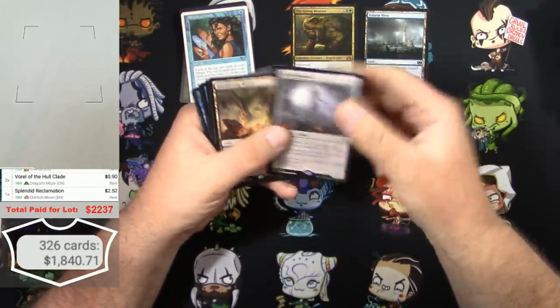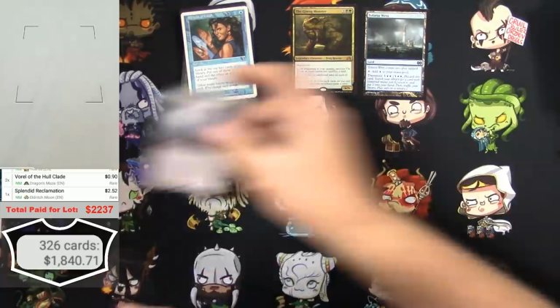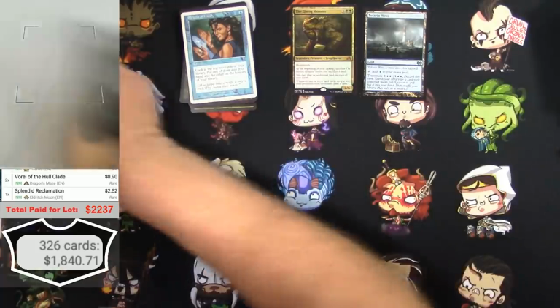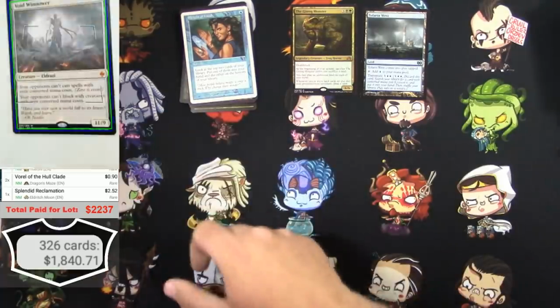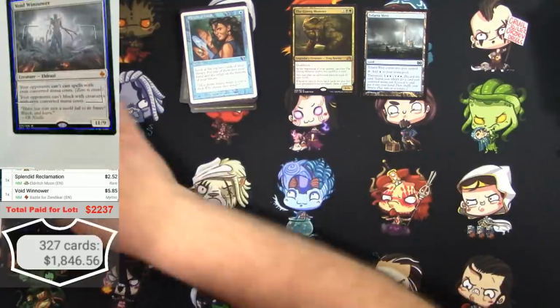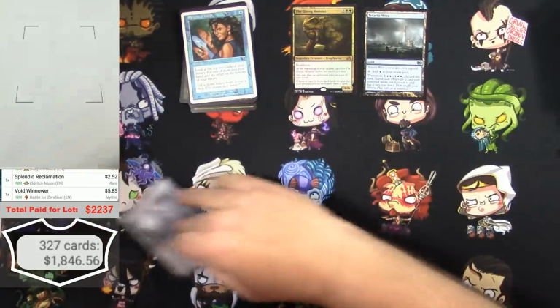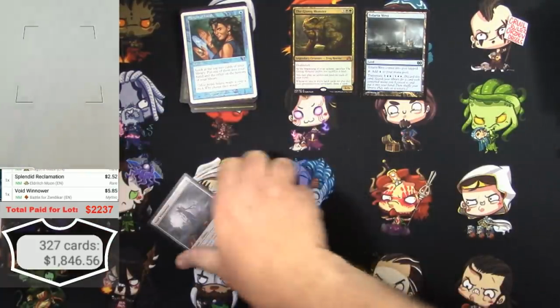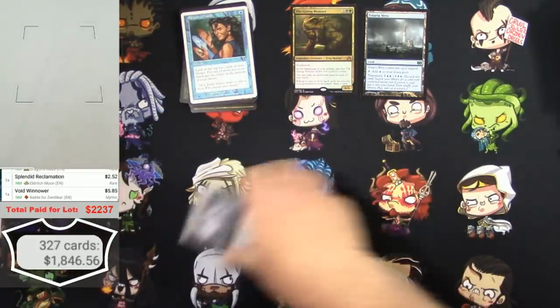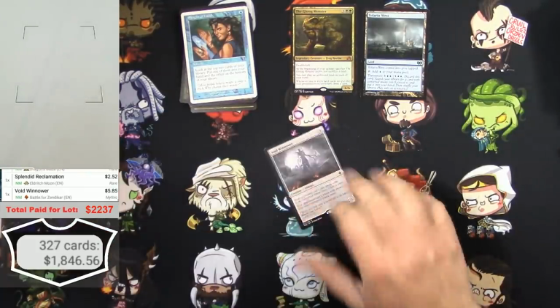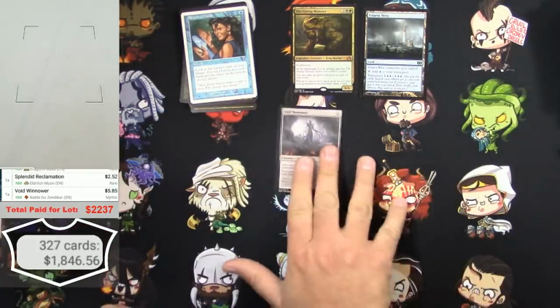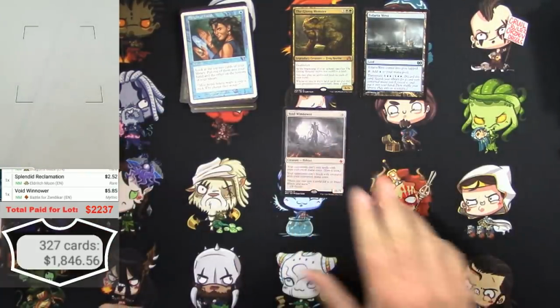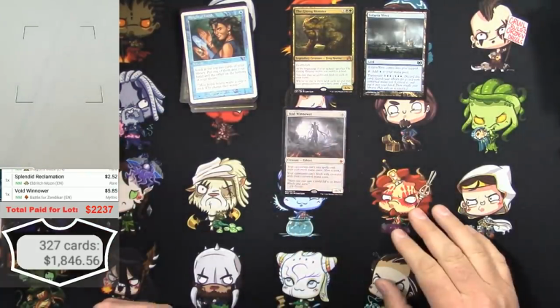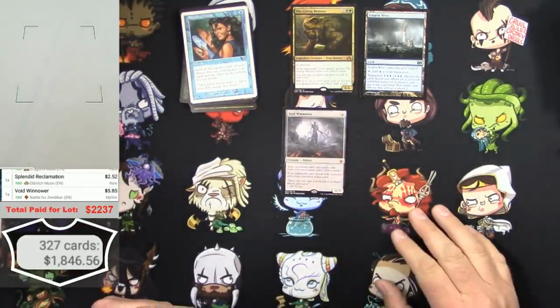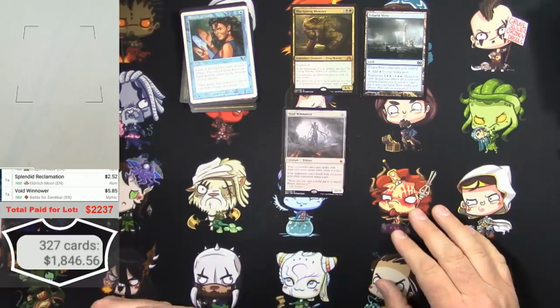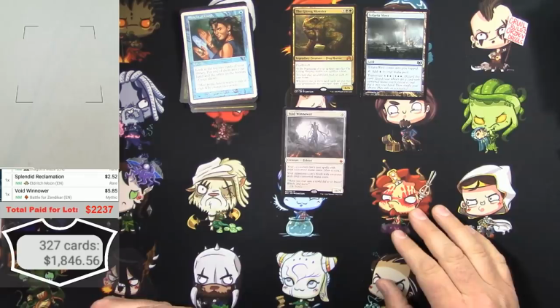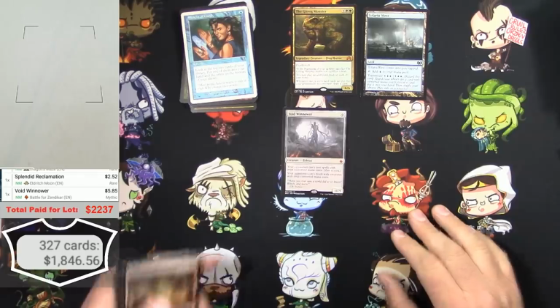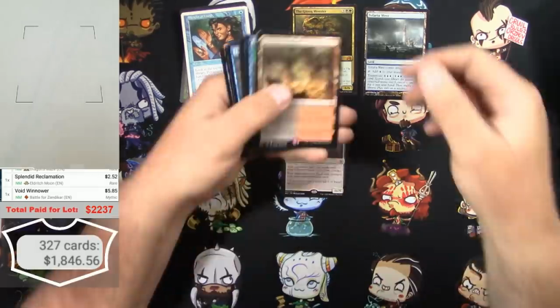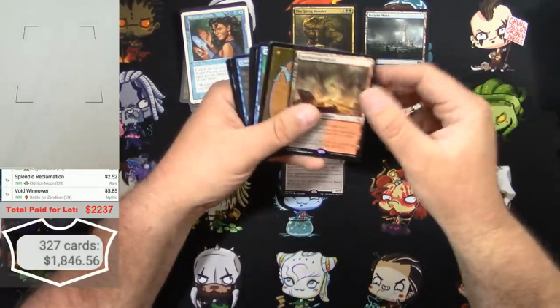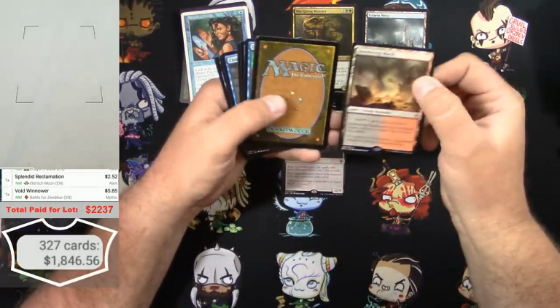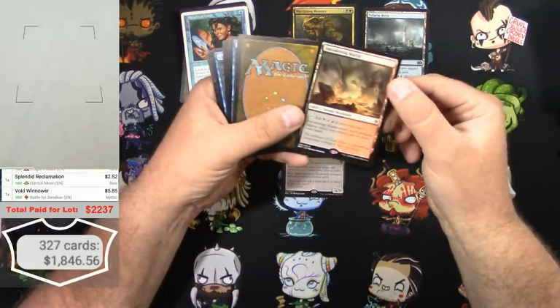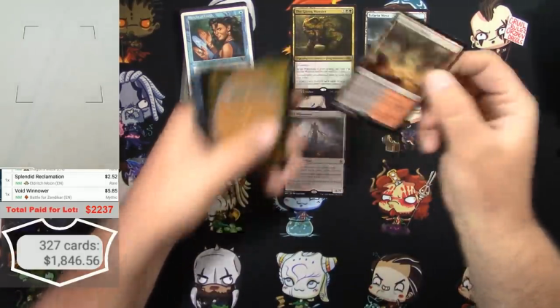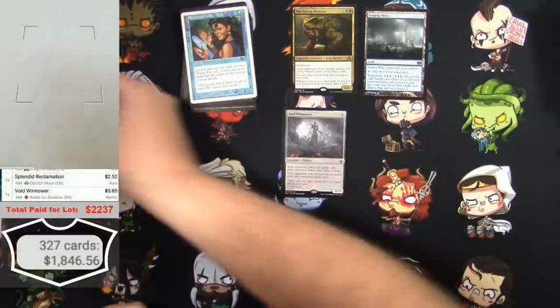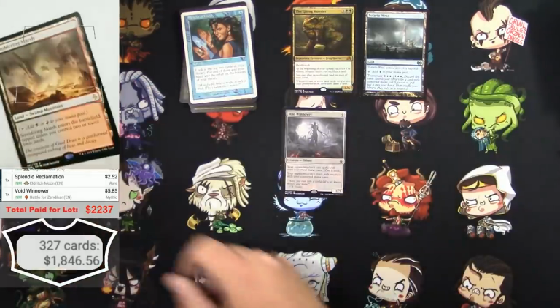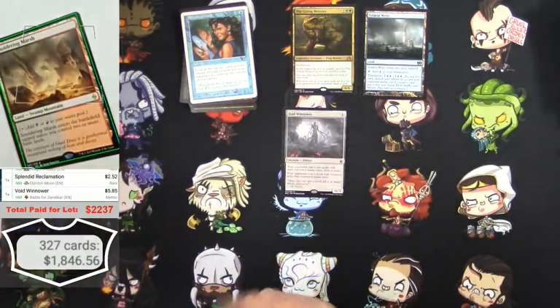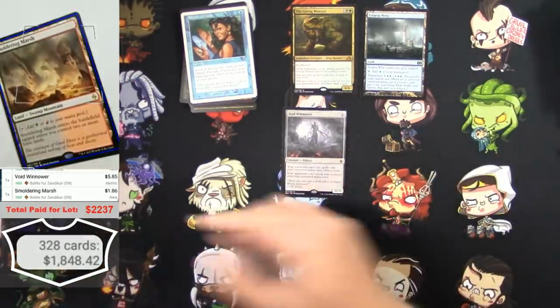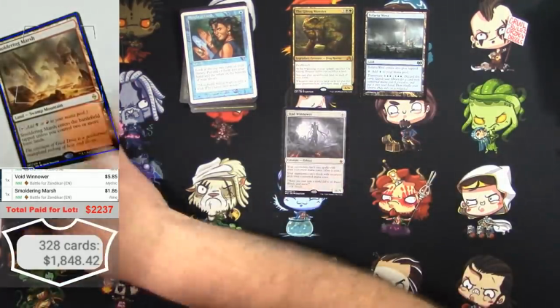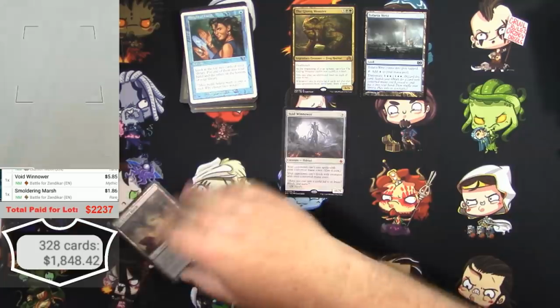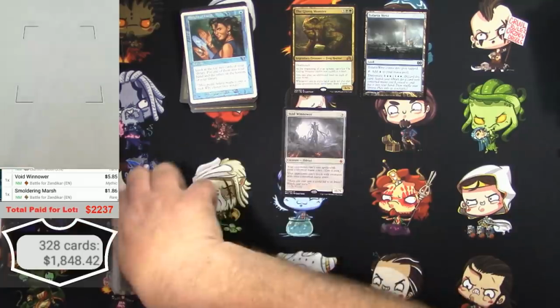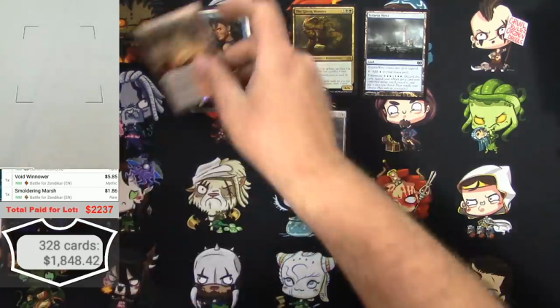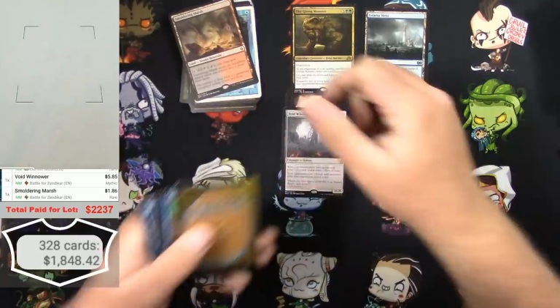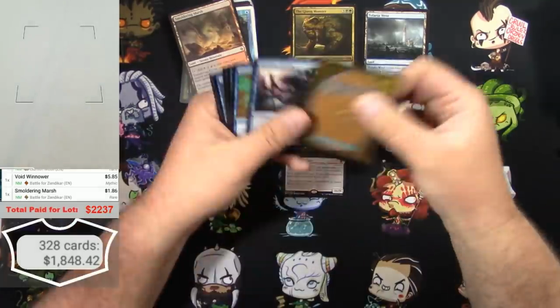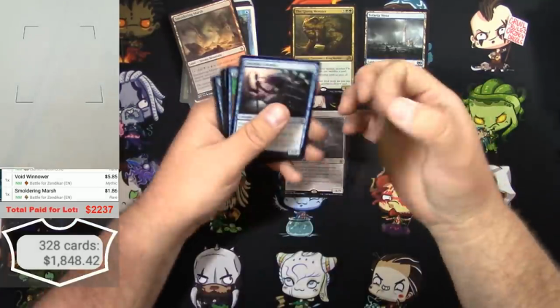Void Winnower - $5.85, well that's good. Oath of the Gatewatch did have some okay stuff in it. Smoldering March - sorry, Battle for Zendikar. I know what I'm talking about, okay.